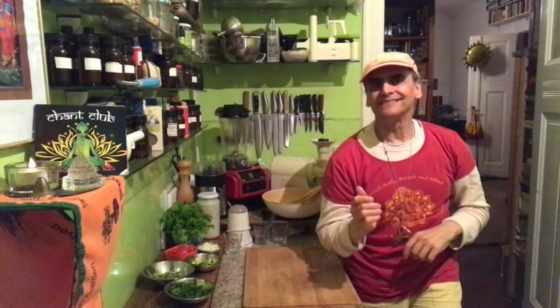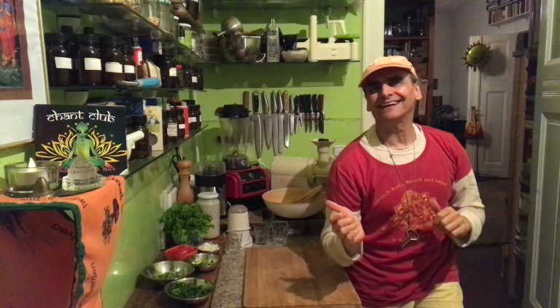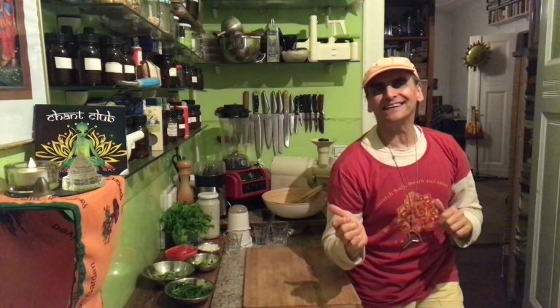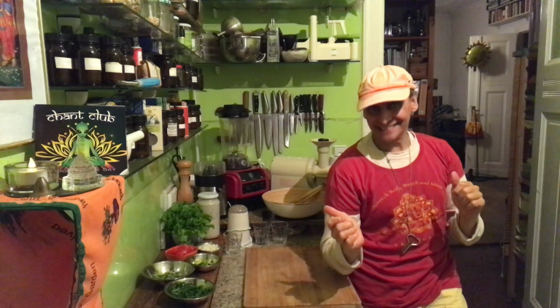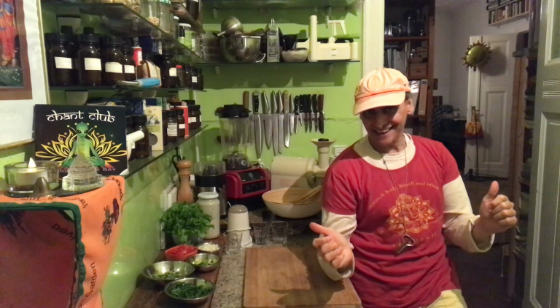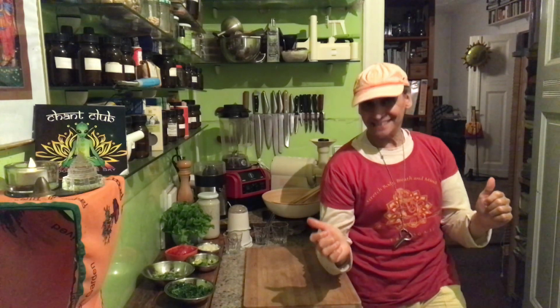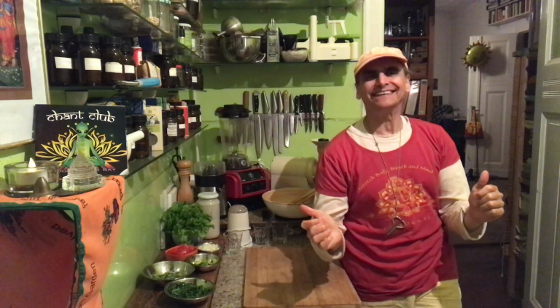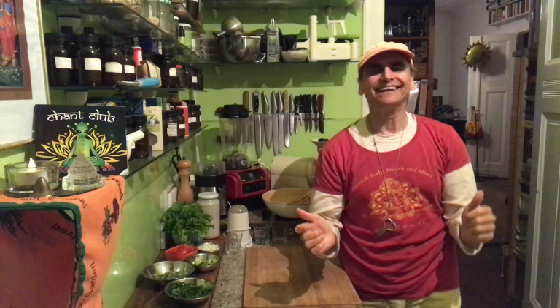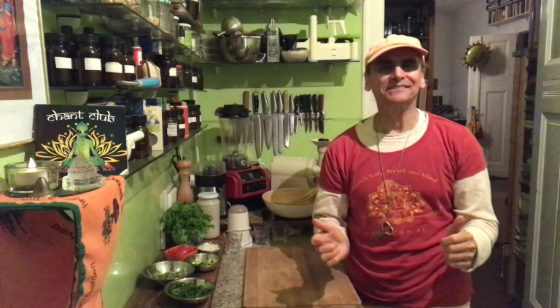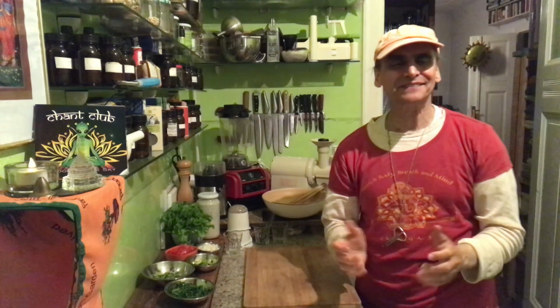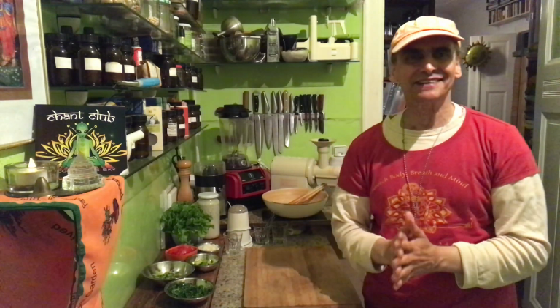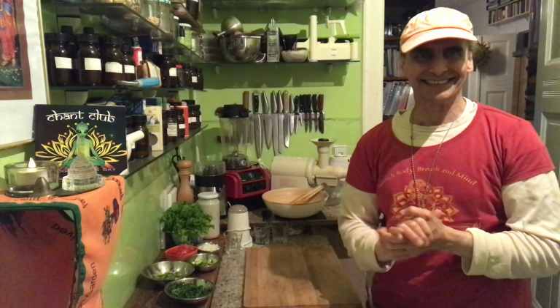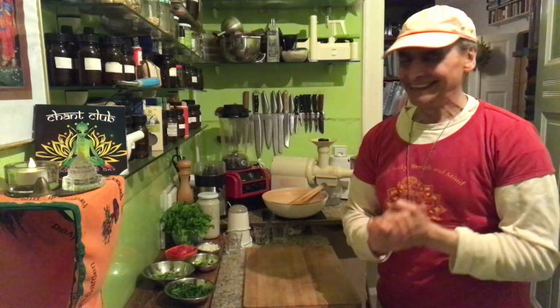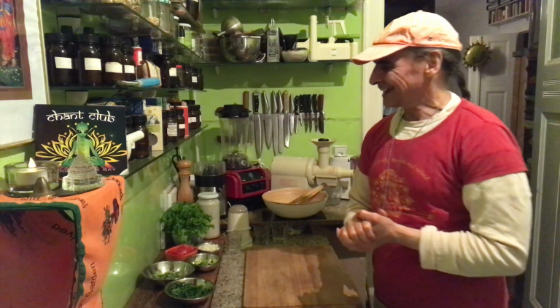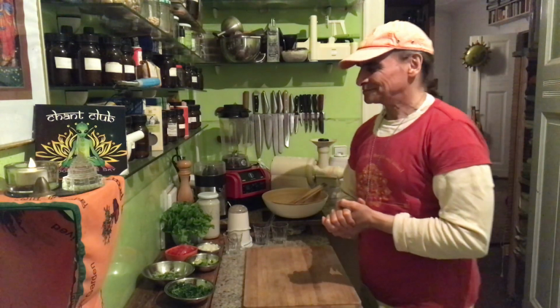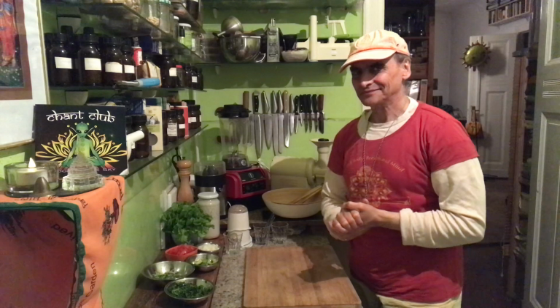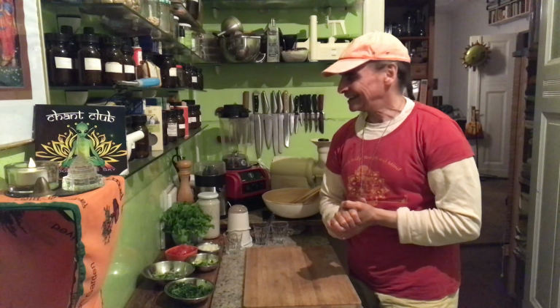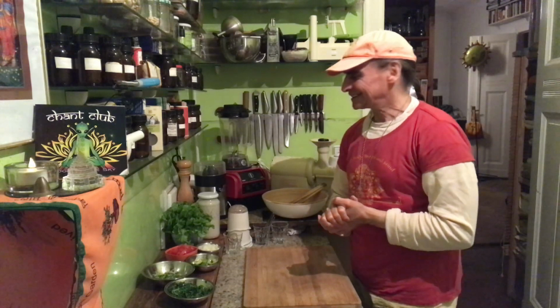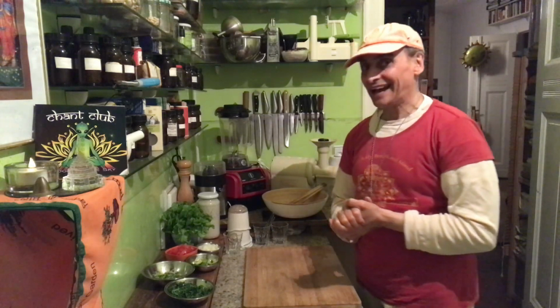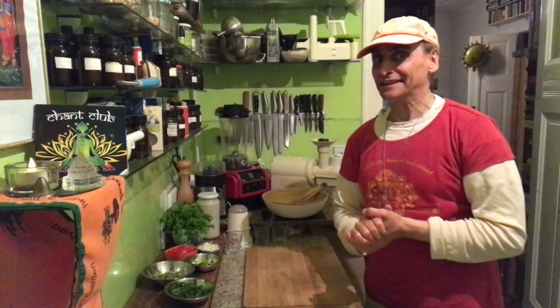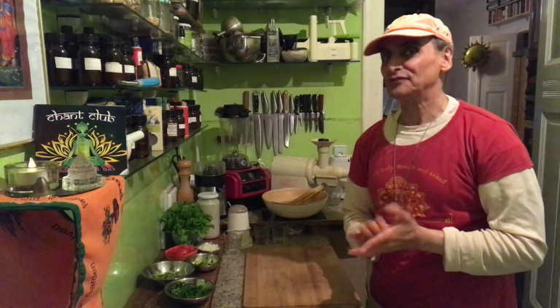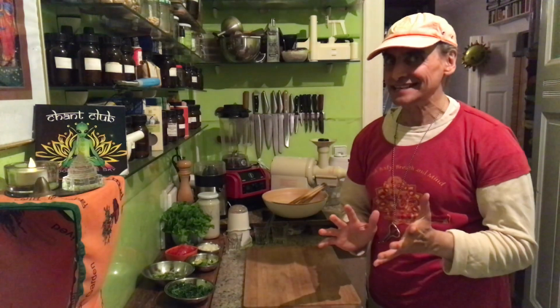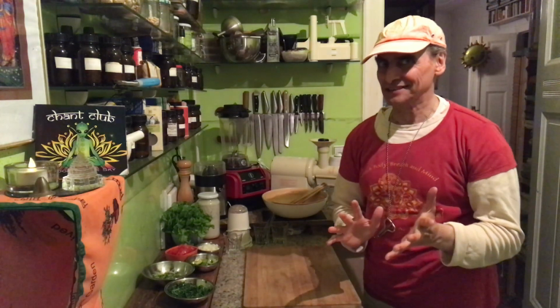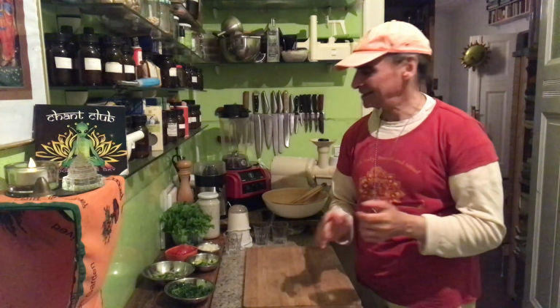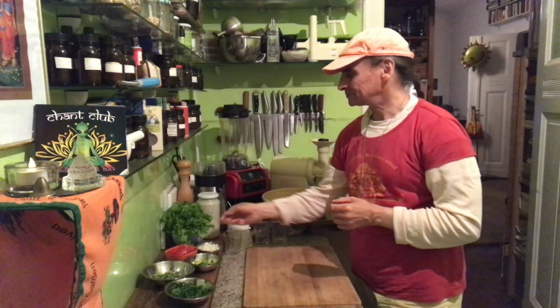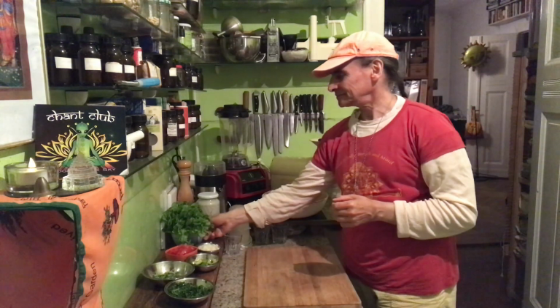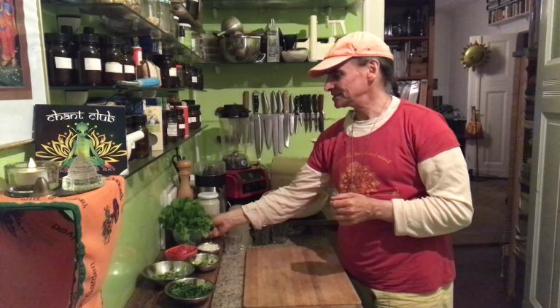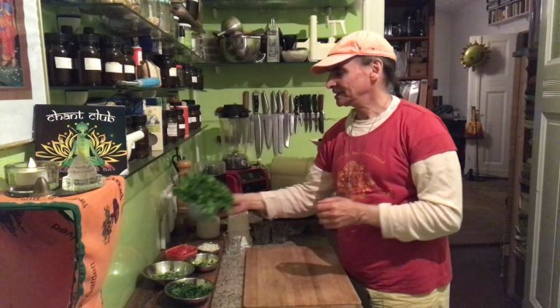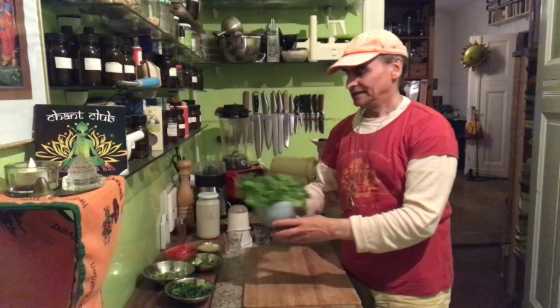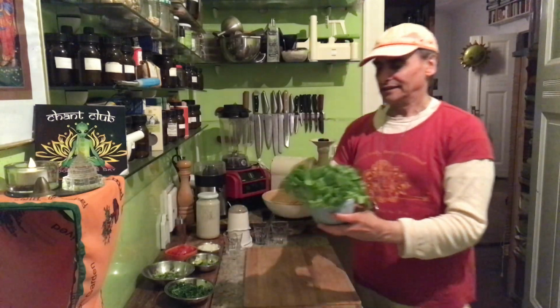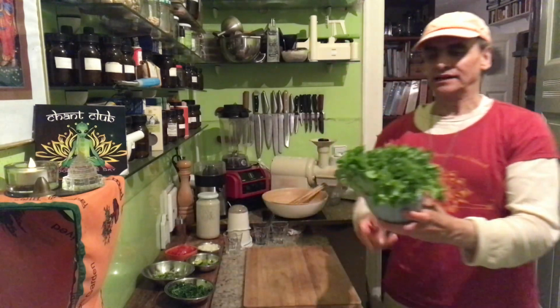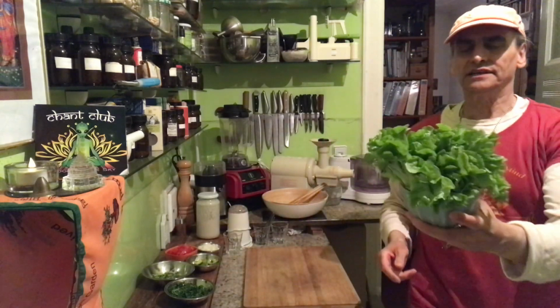Hi friends! MD Vegan! I'm craving for greens! I have a Frisee Salad today. These are wonderful leaves.